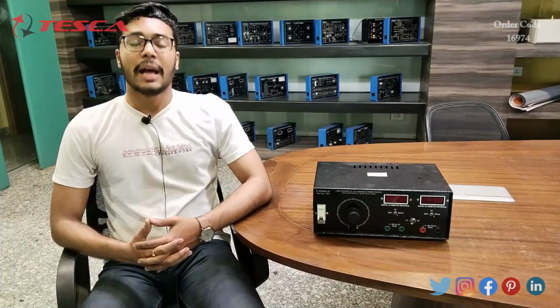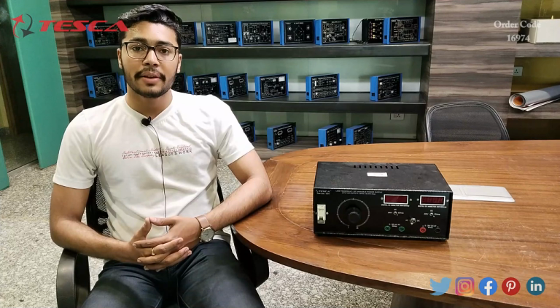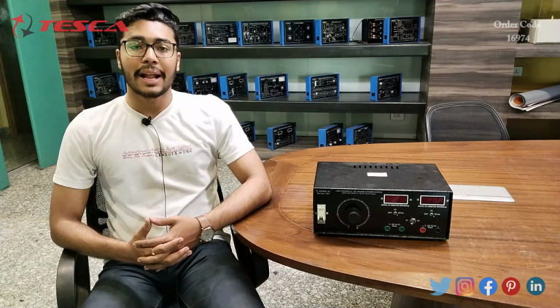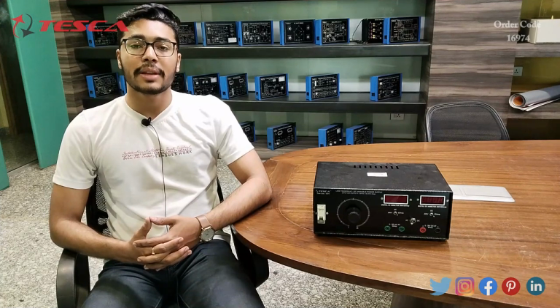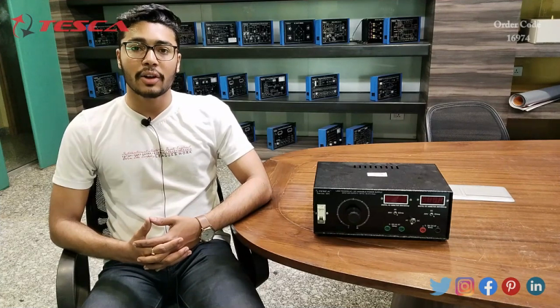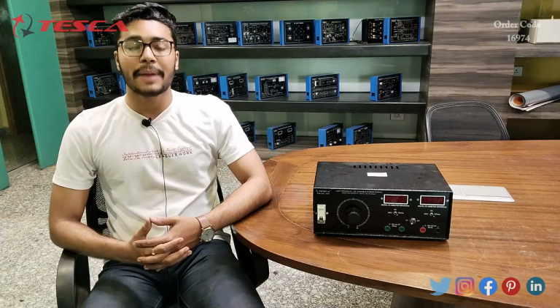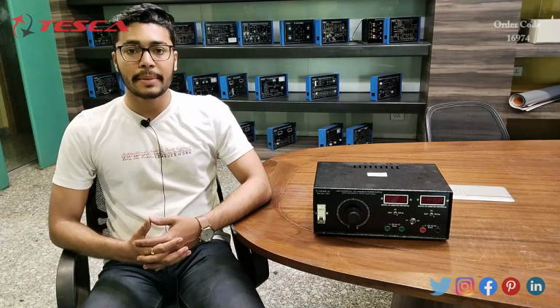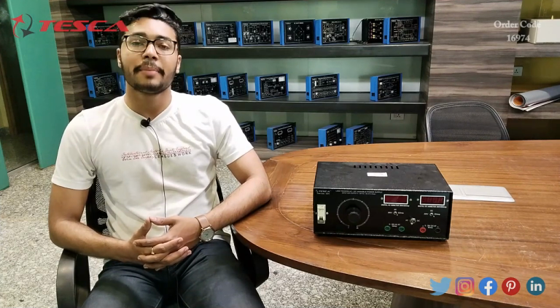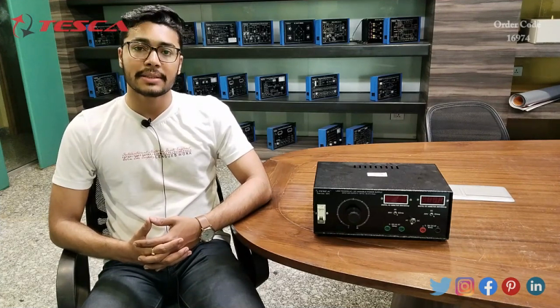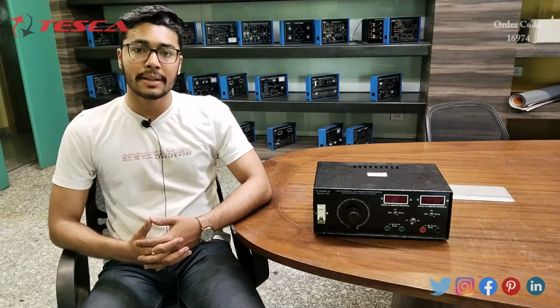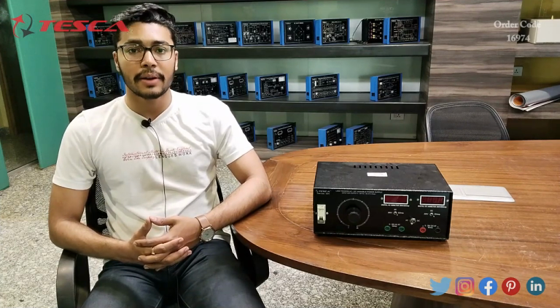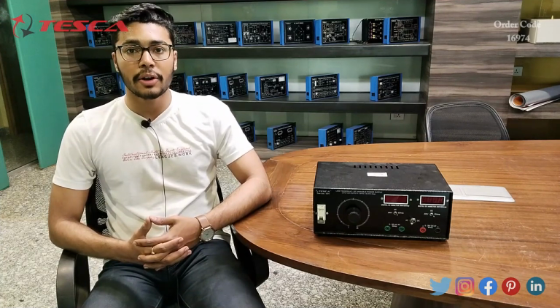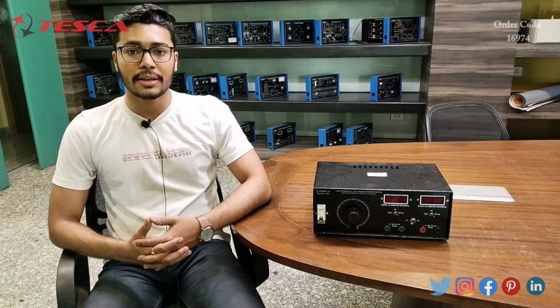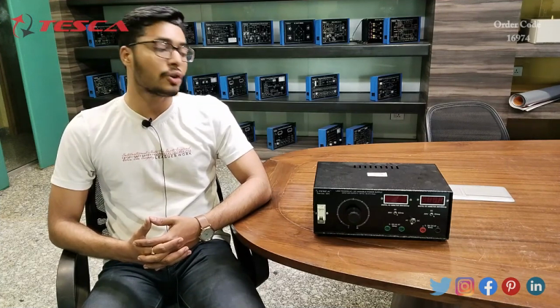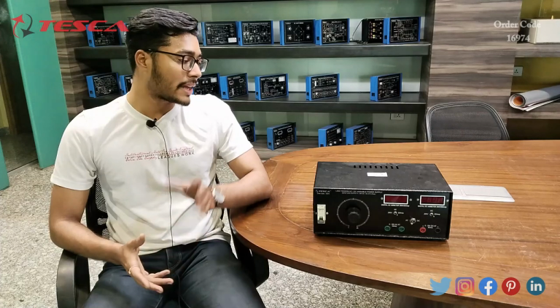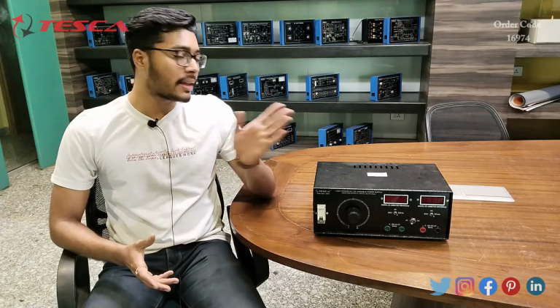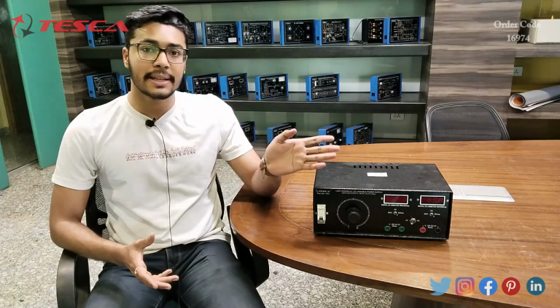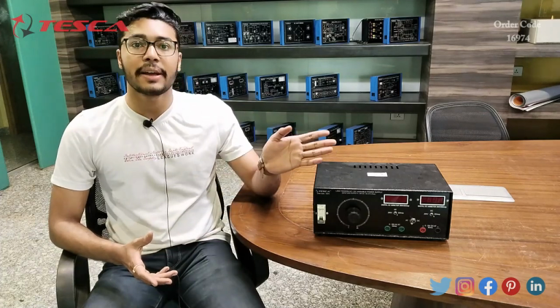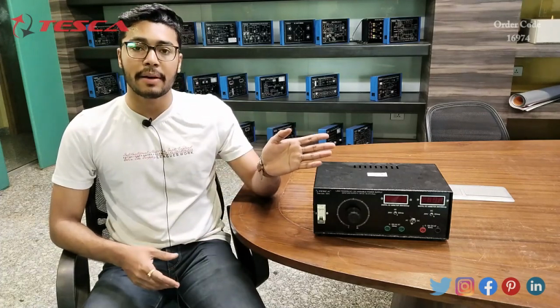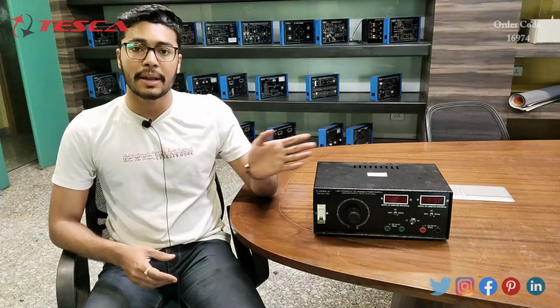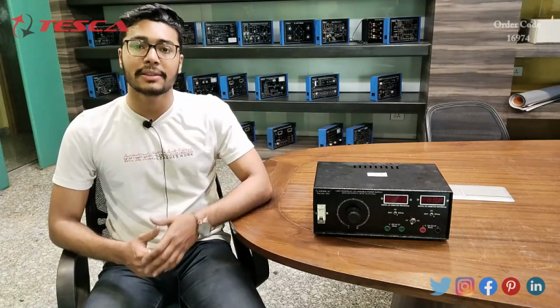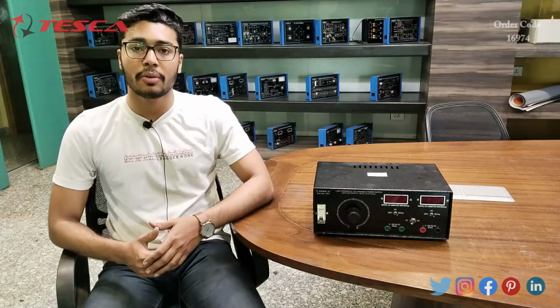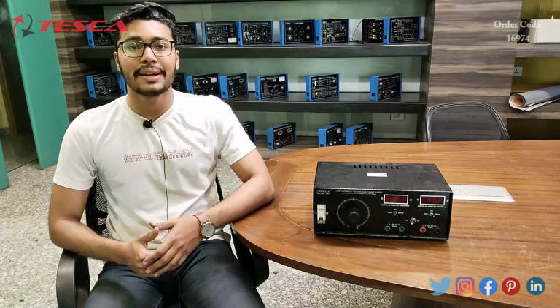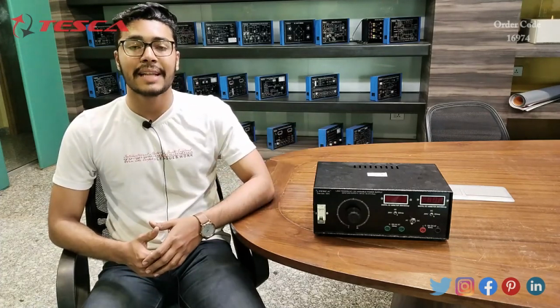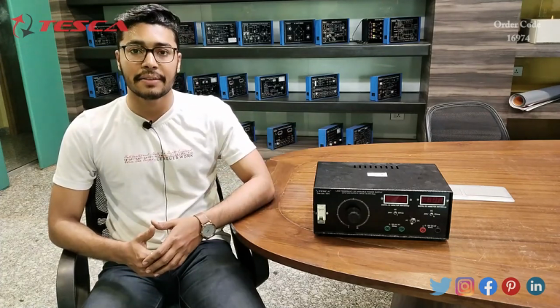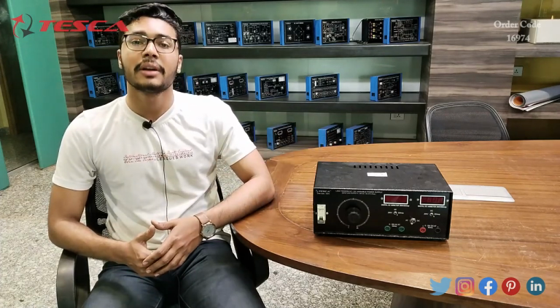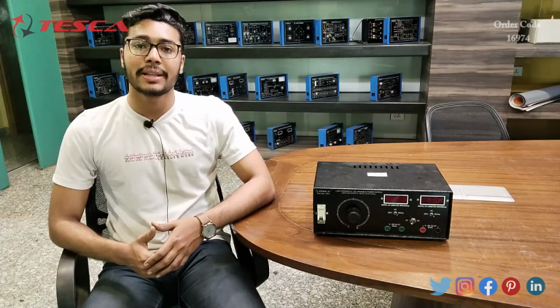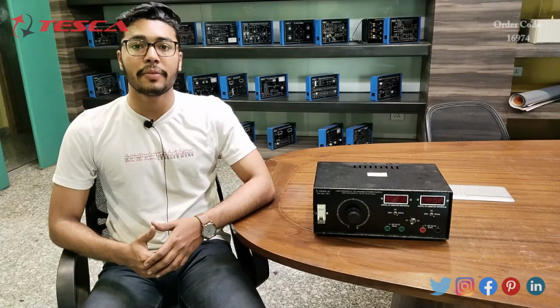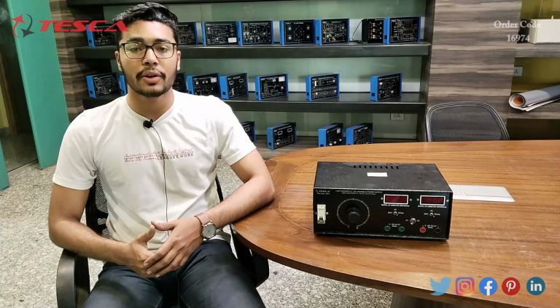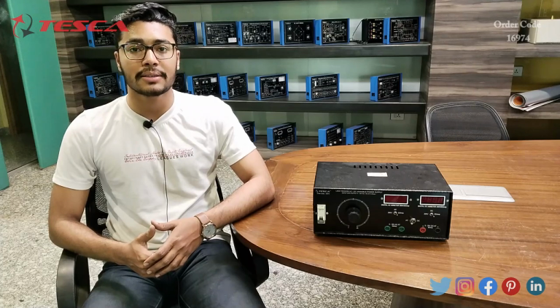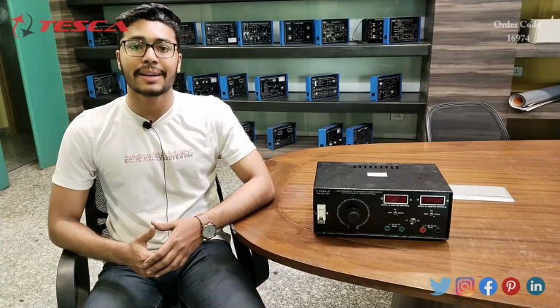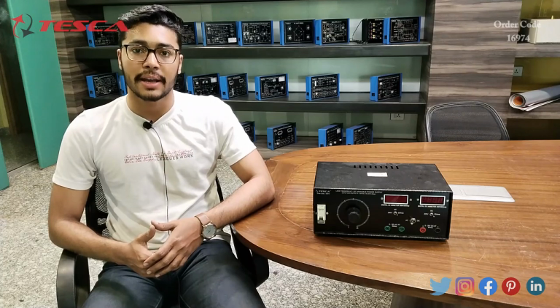Hello everyone, welcome to Tesca Technologies Private Limited. My name is Ashim Dutta, and today we are going to discuss about the low tension AC DC variable power supply. Its order code is 16974, and in this video we are going to discuss about its working.